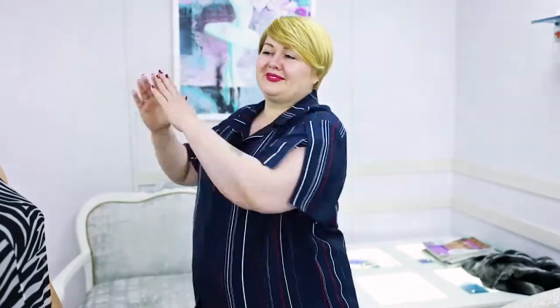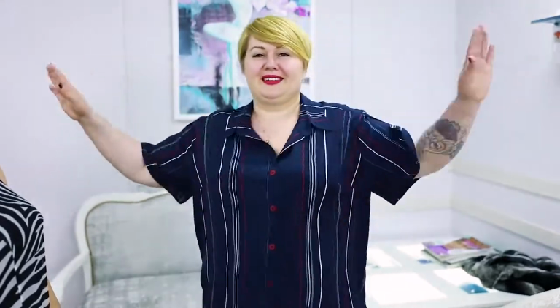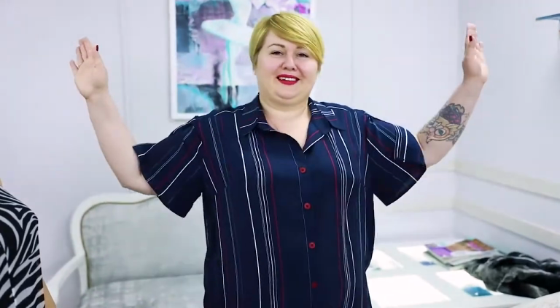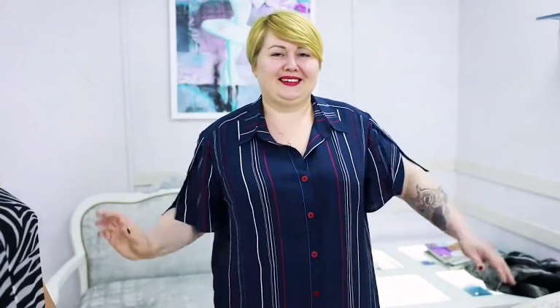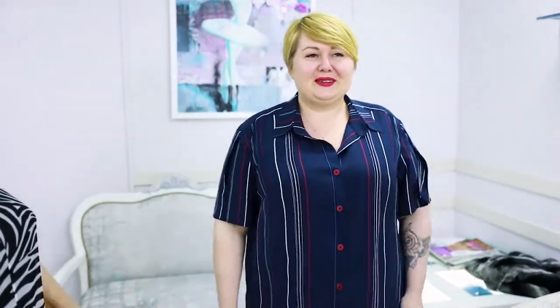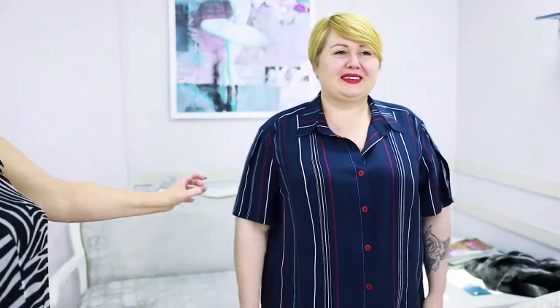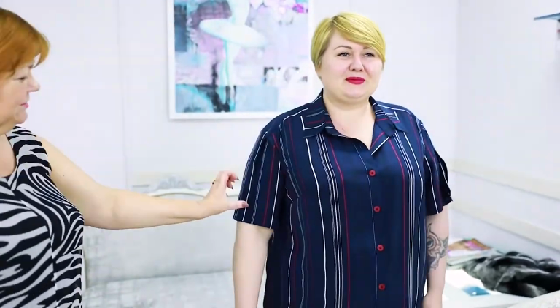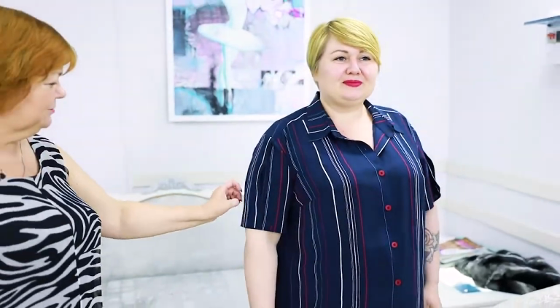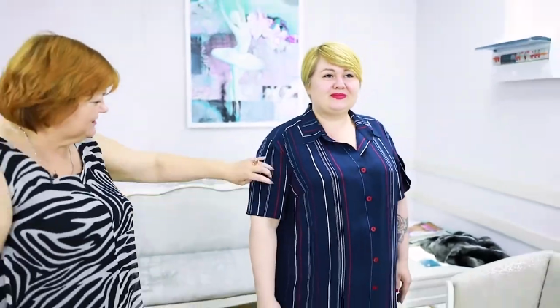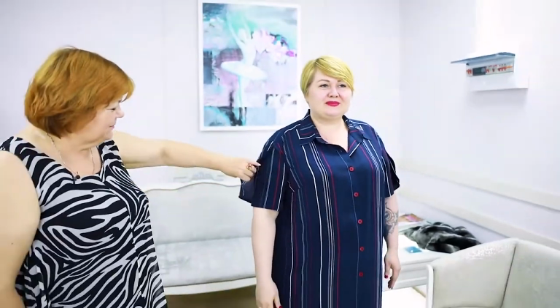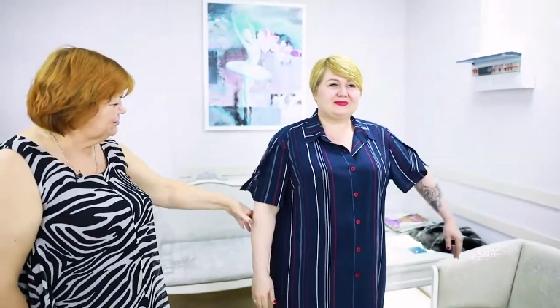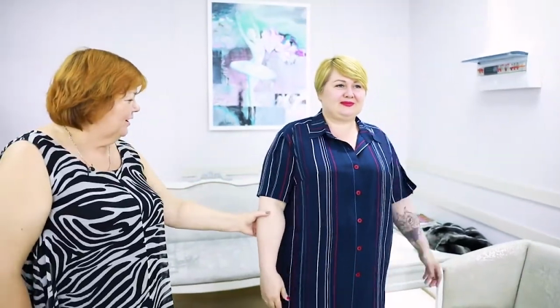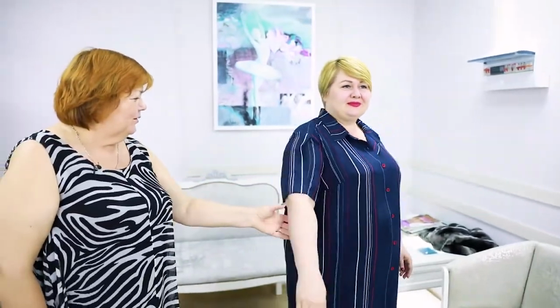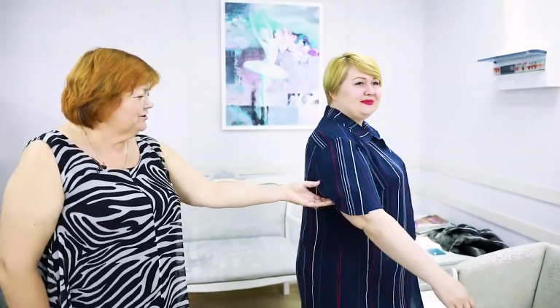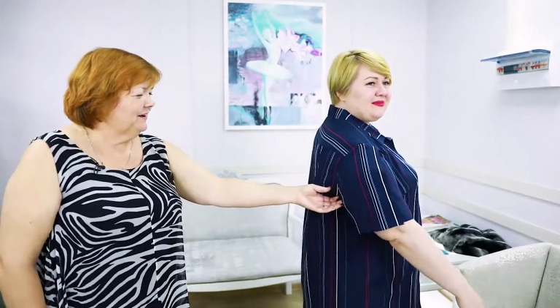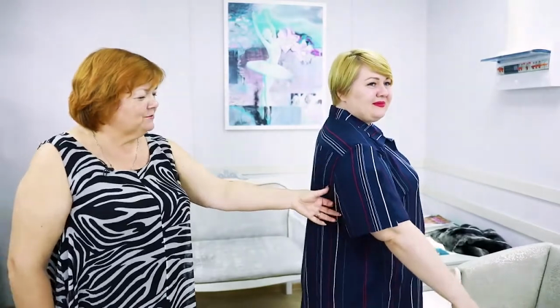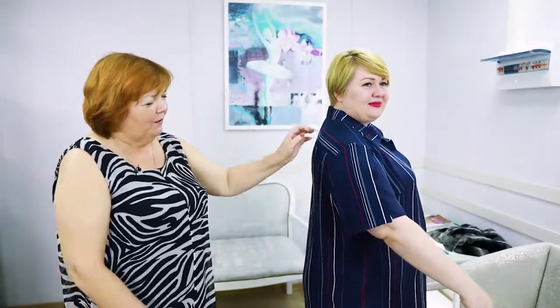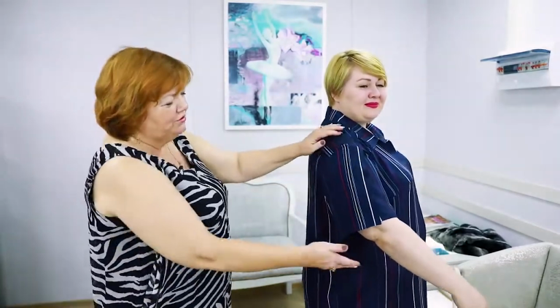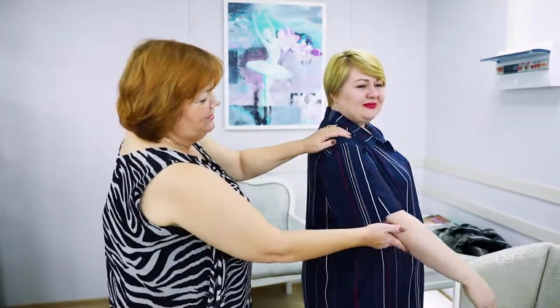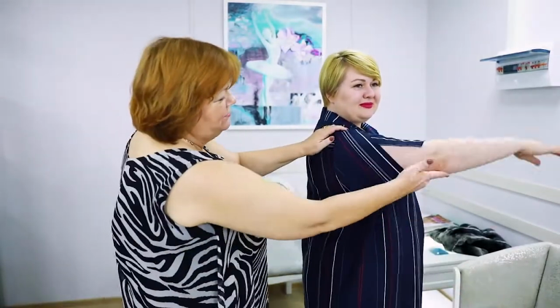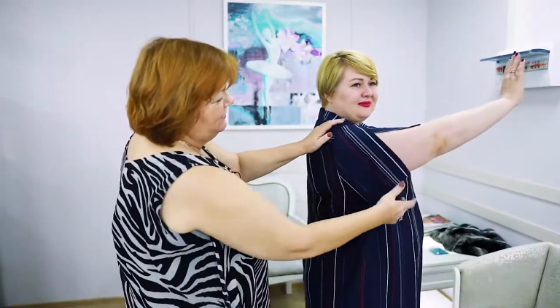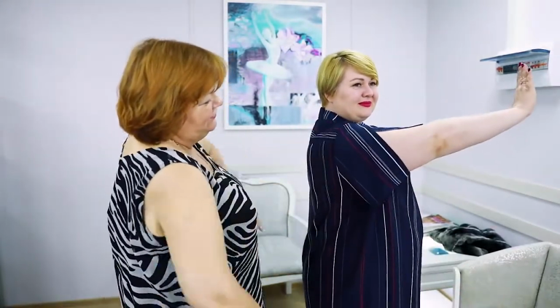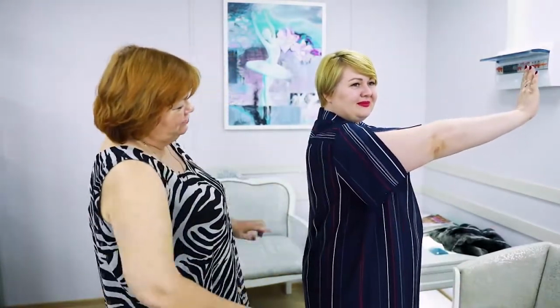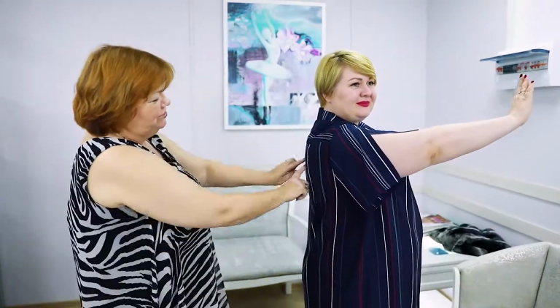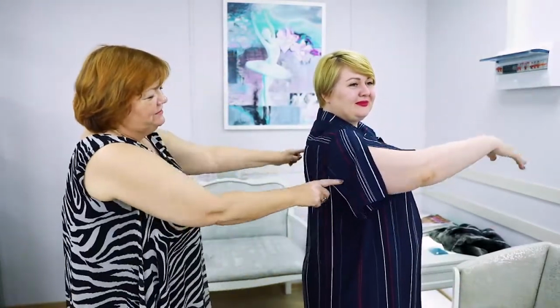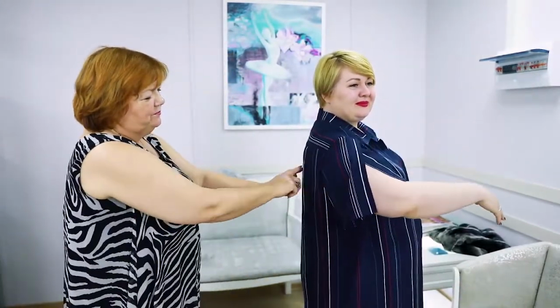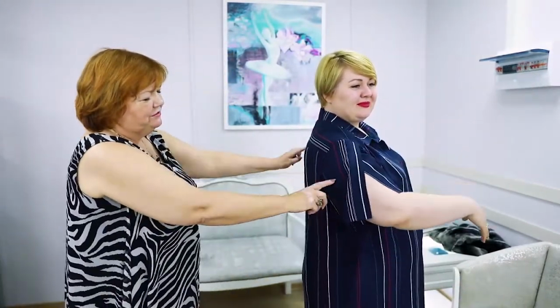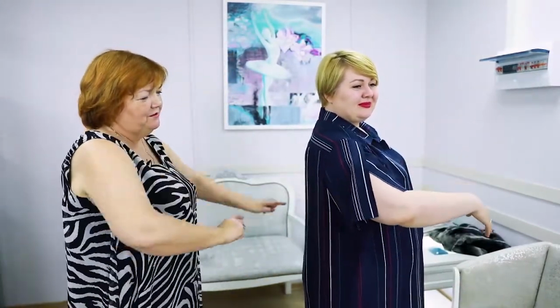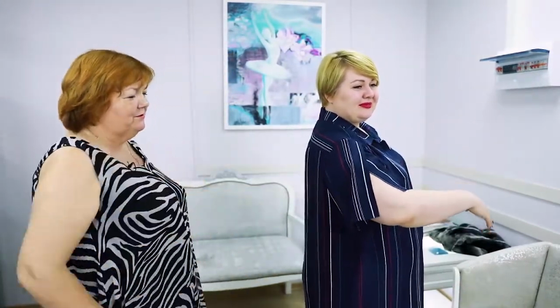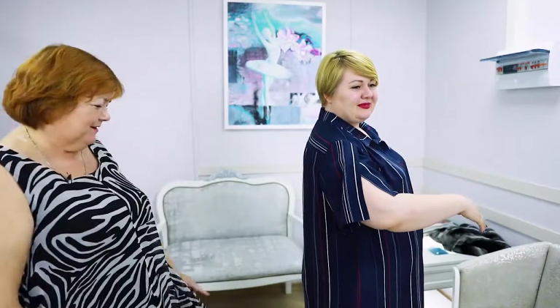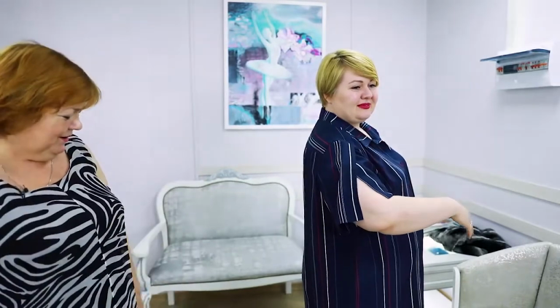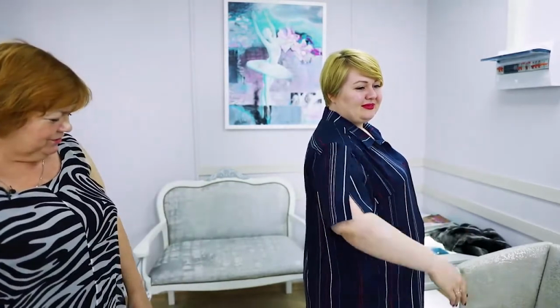These sleeves are very nice — have a look at them once again. Thanks to them, Victoria can move however she wants. Even if she raises her arms, the fabric won't break.